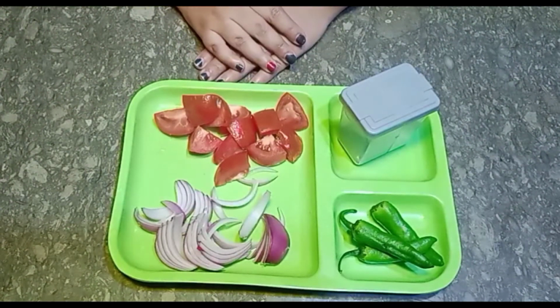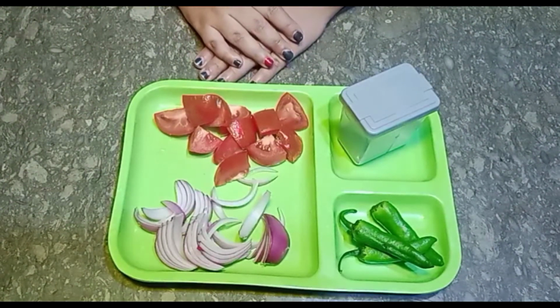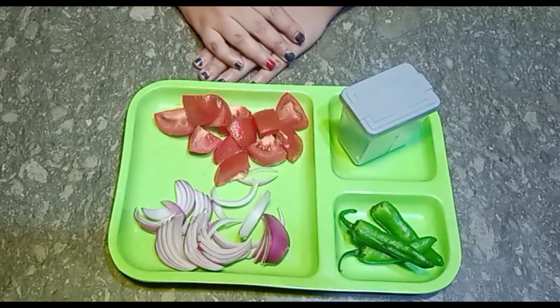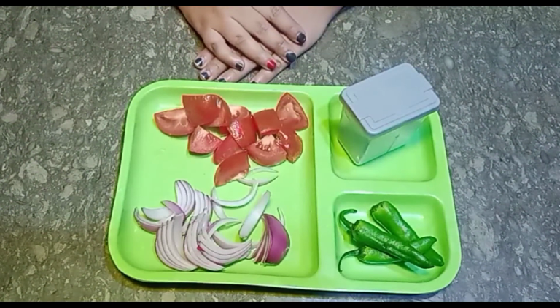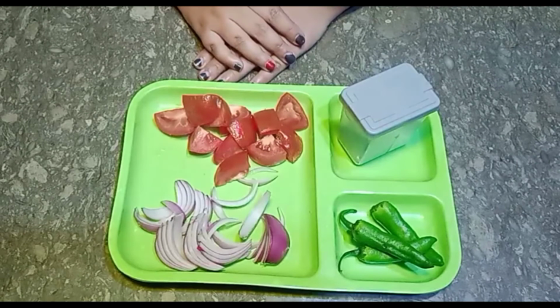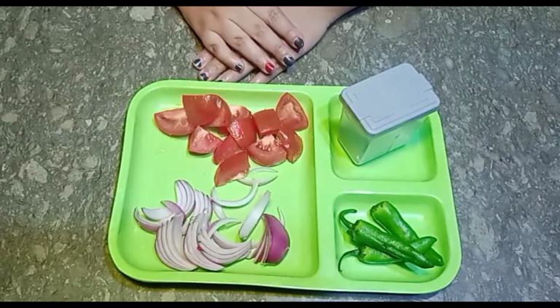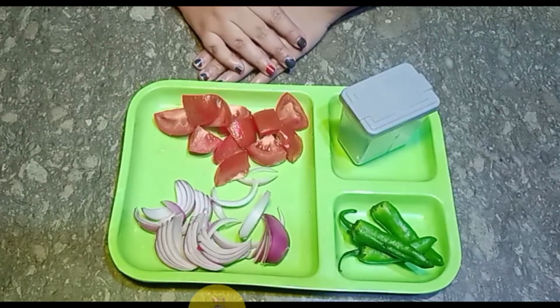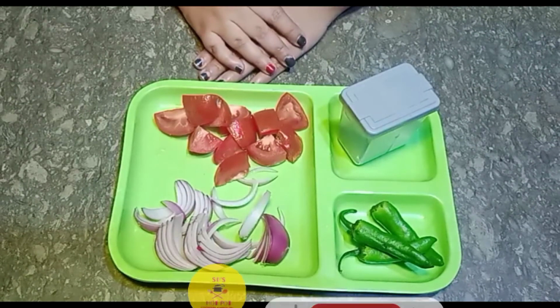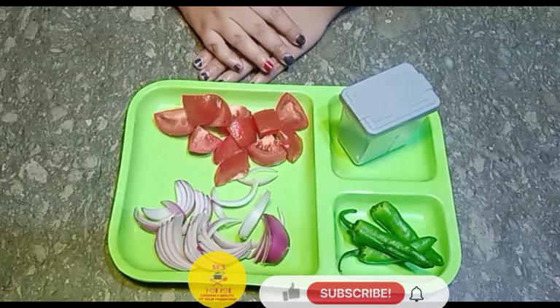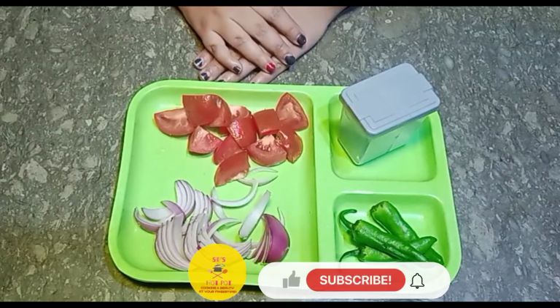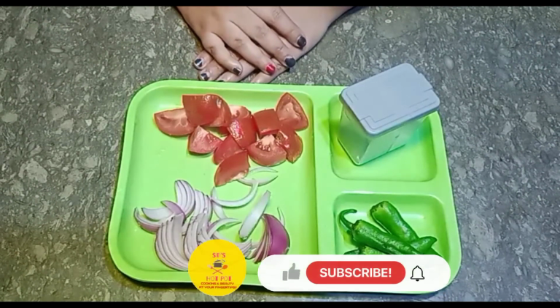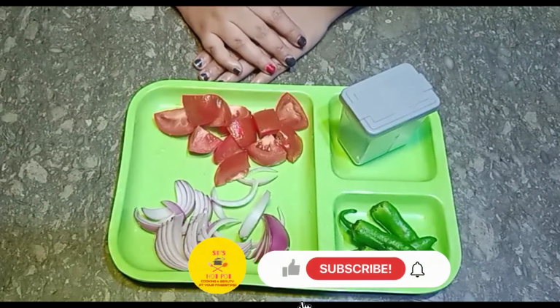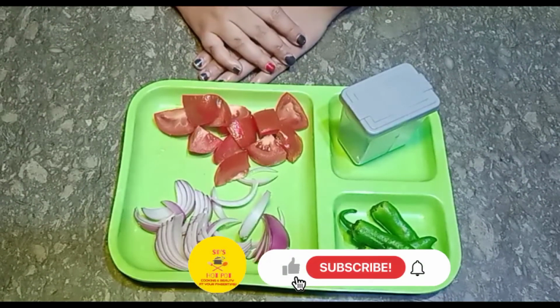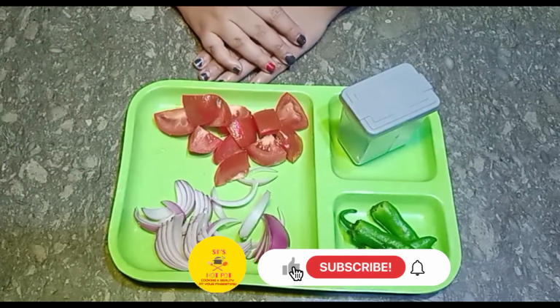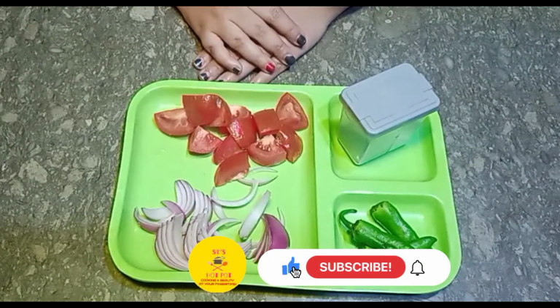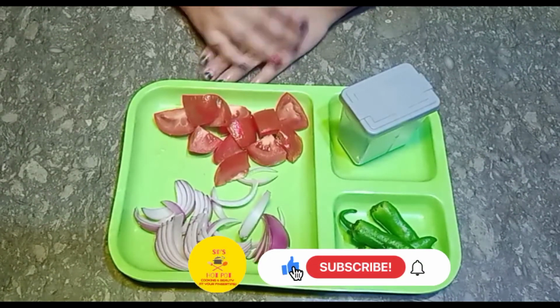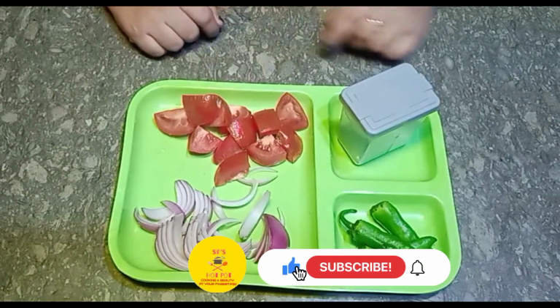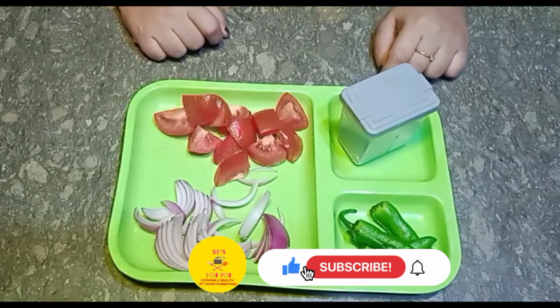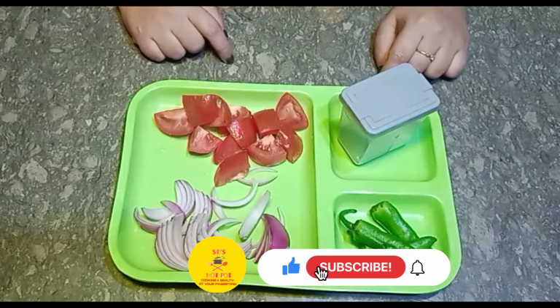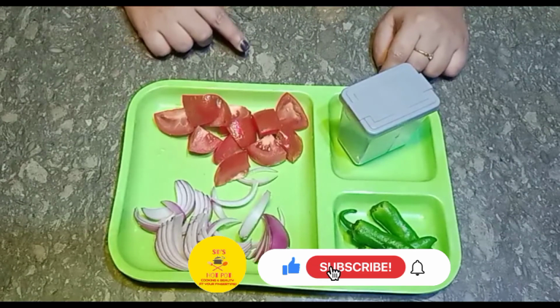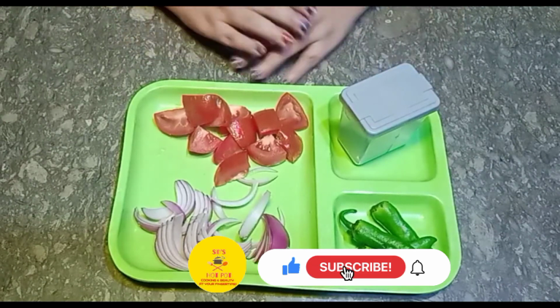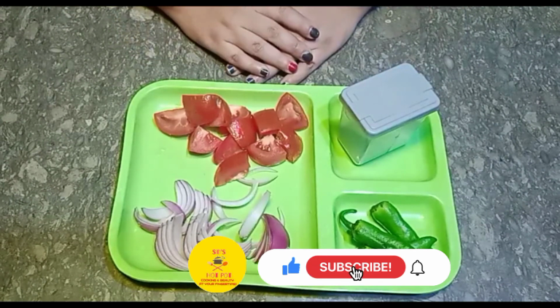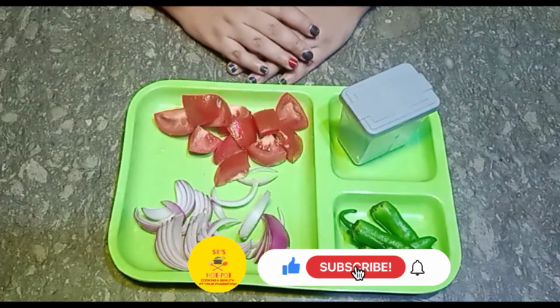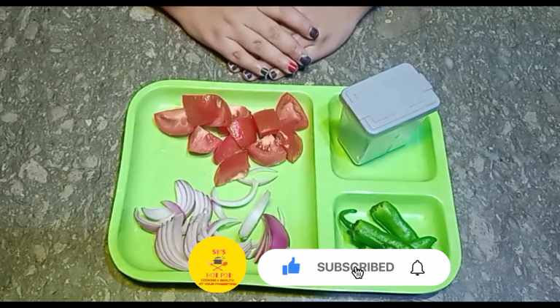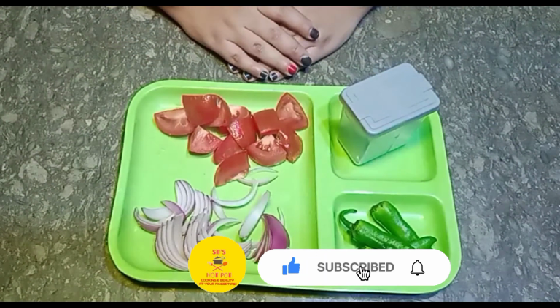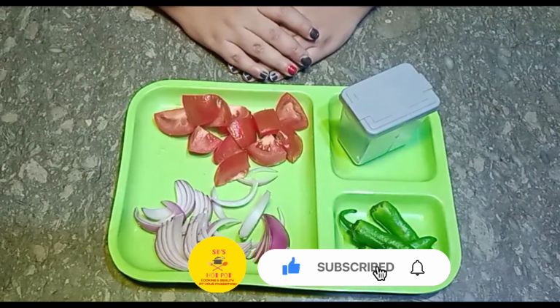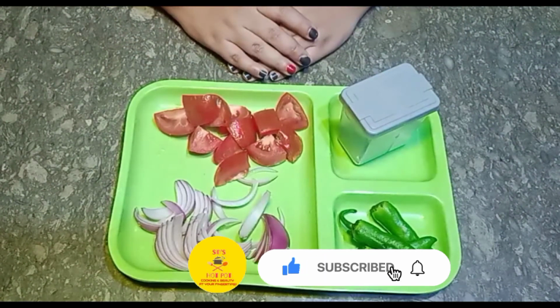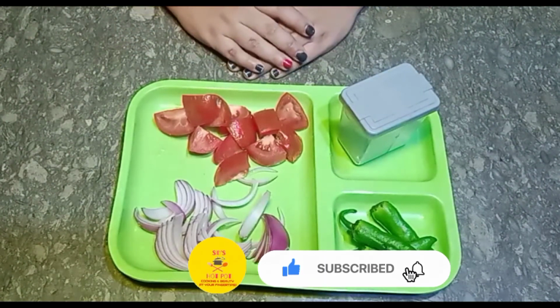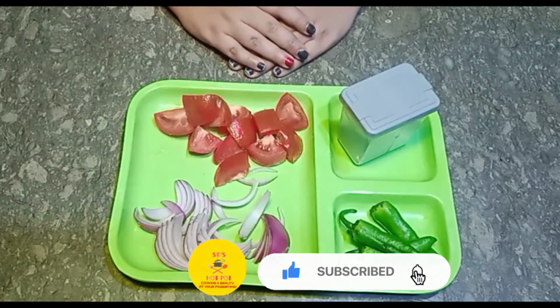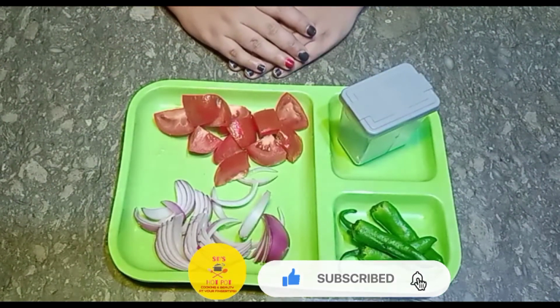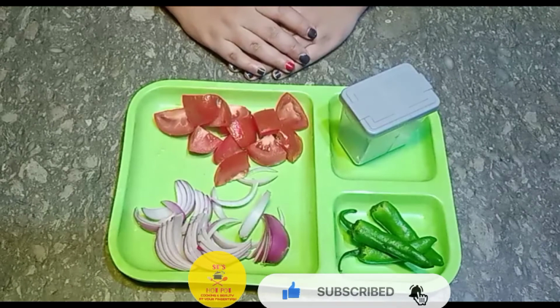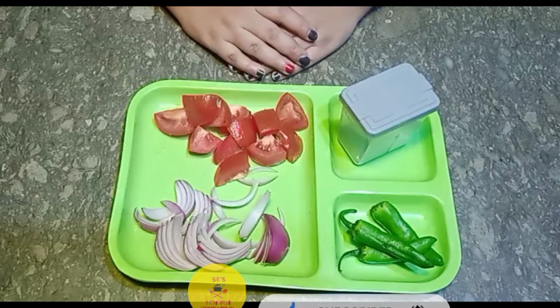Let's start the recipe. But first of all, if you haven't subscribed to my channel, please subscribe and press the bell icon so that you get new notifications.